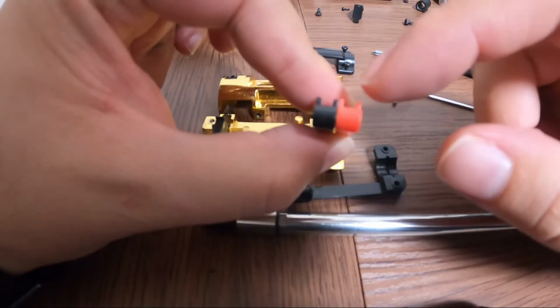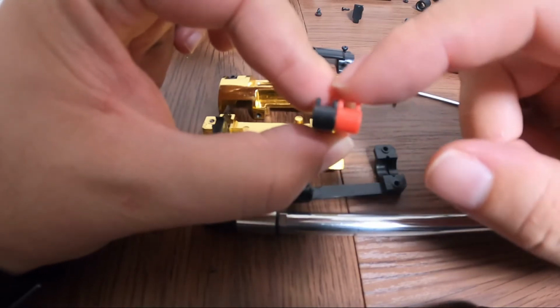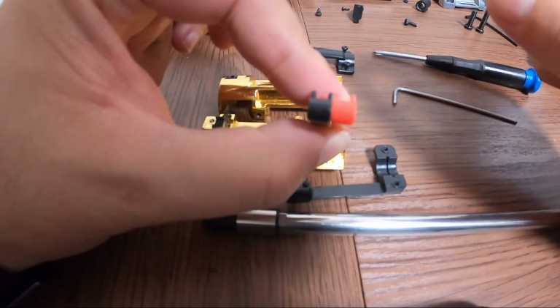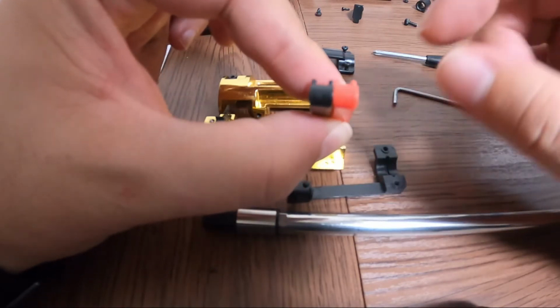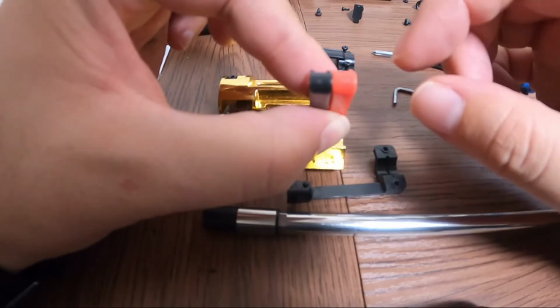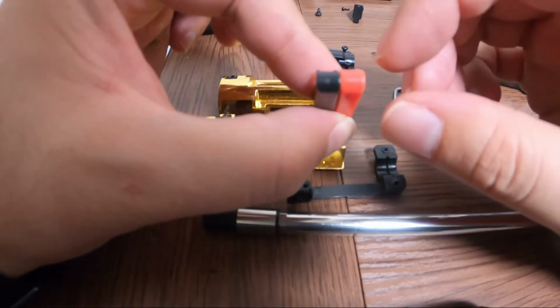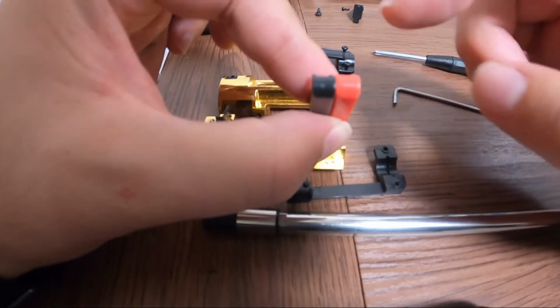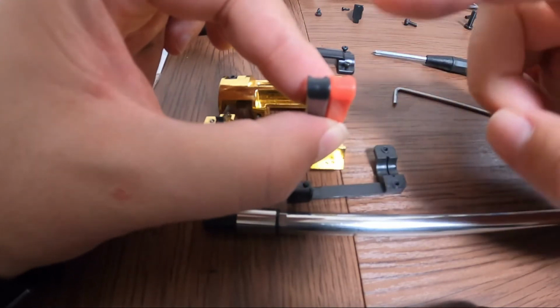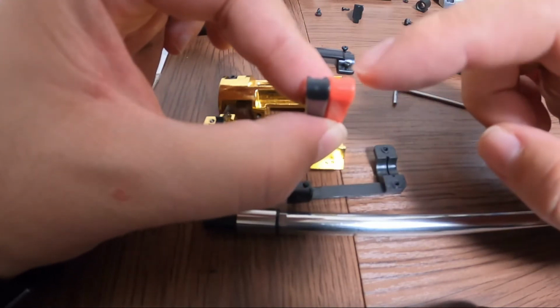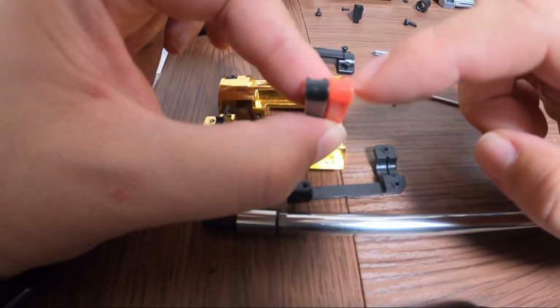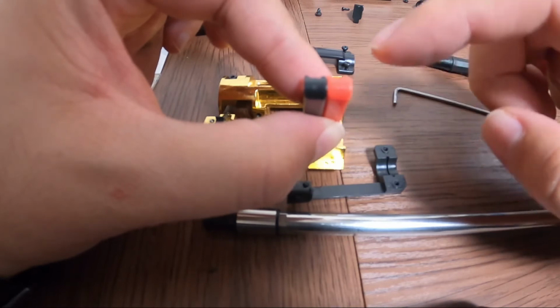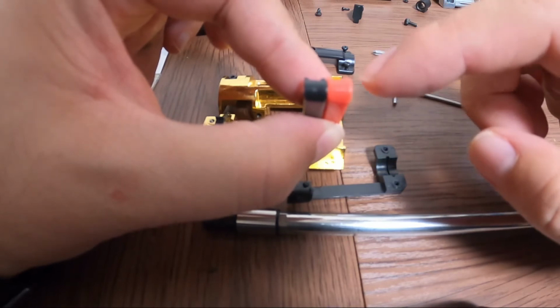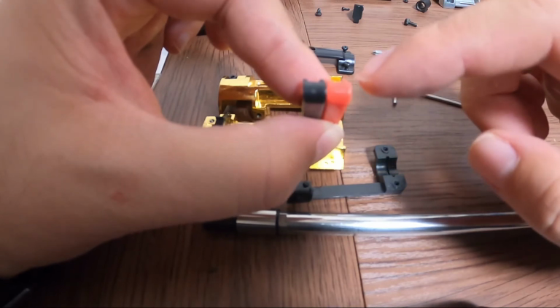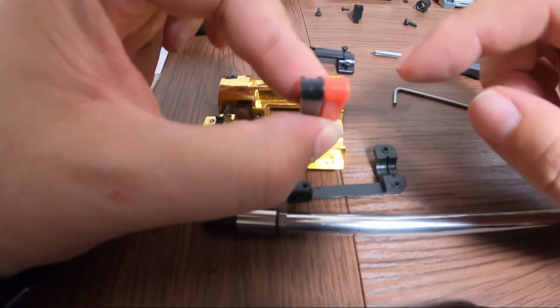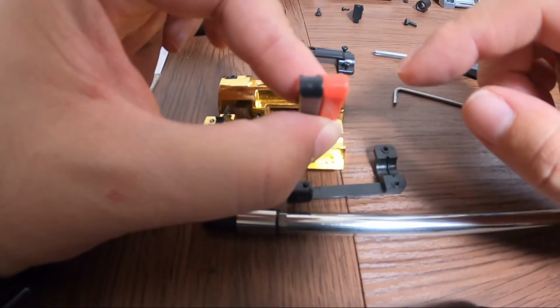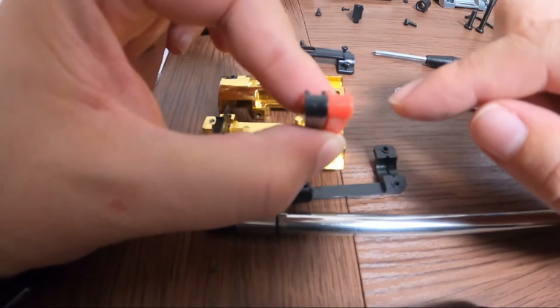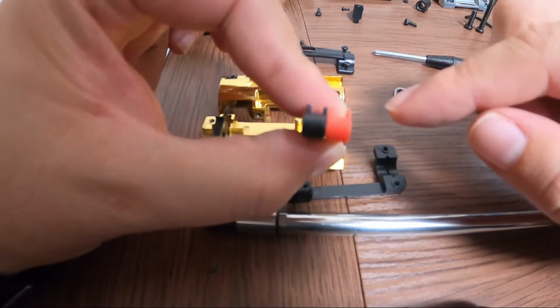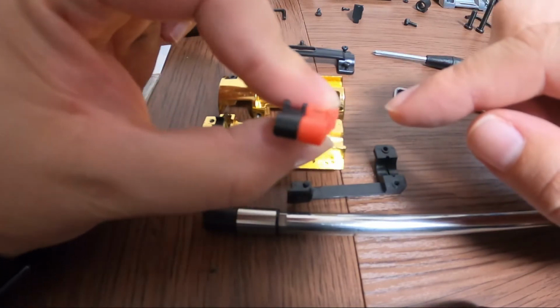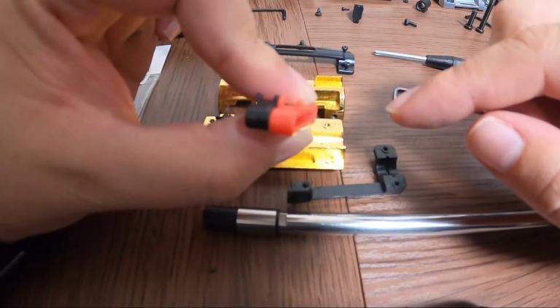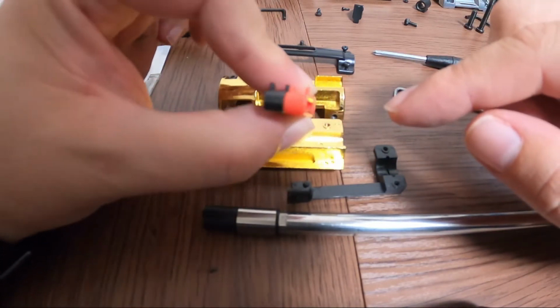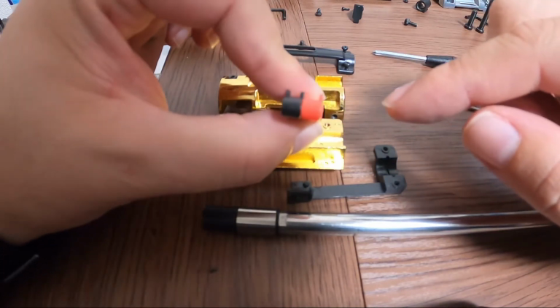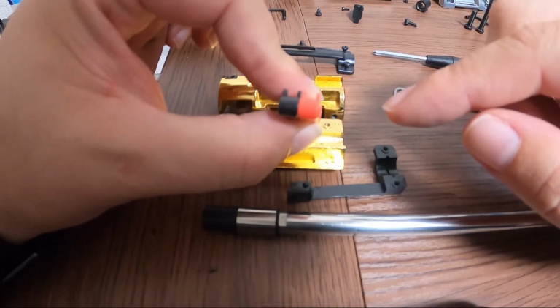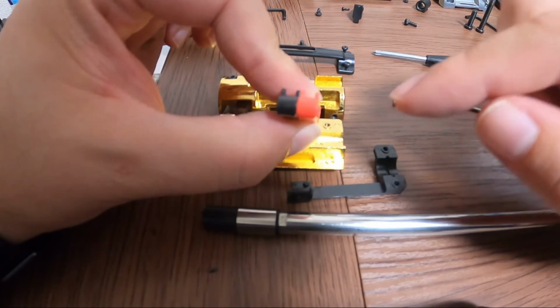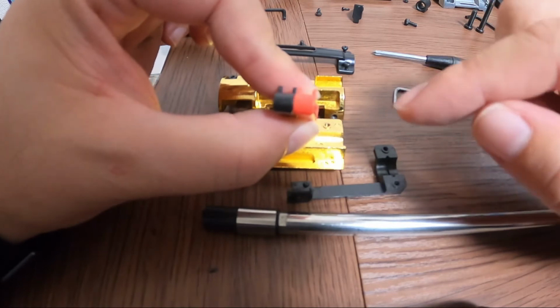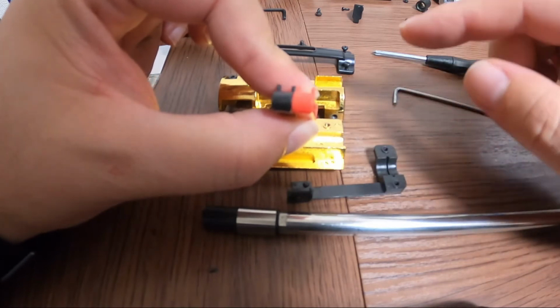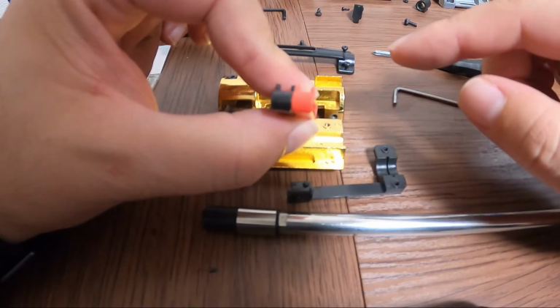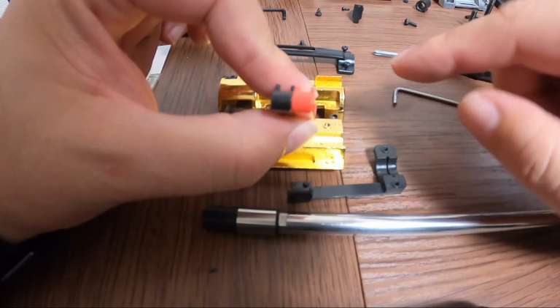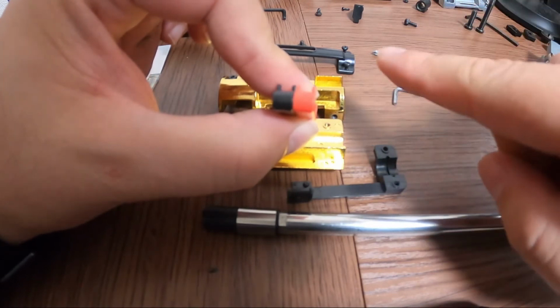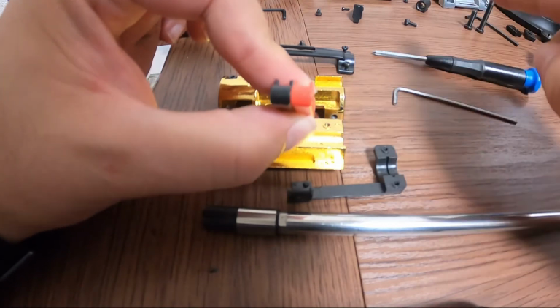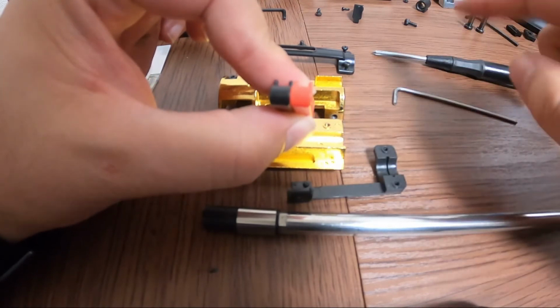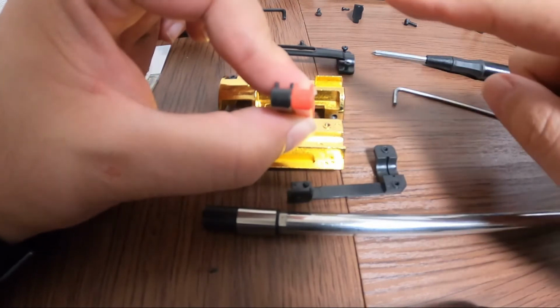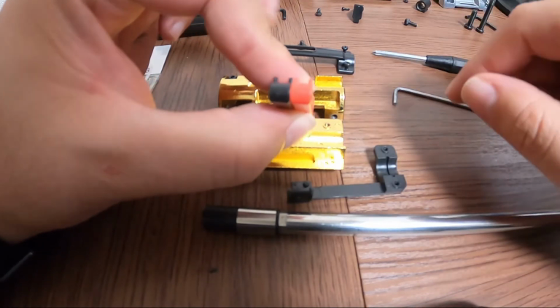So what ends up happening is this doesn't sit on the BB correctly, and it causes the BB instead of flying straight to kind of hook in either direction.